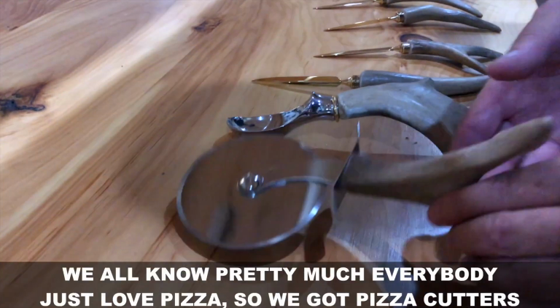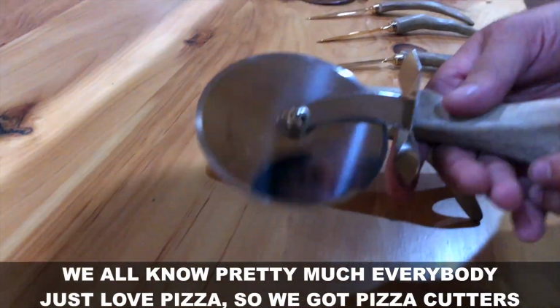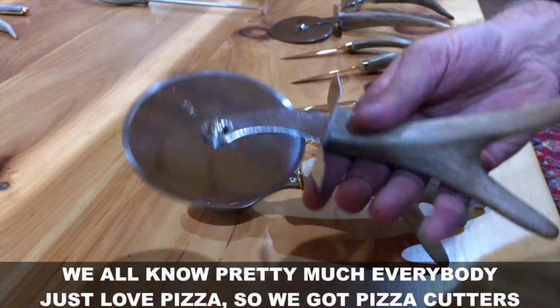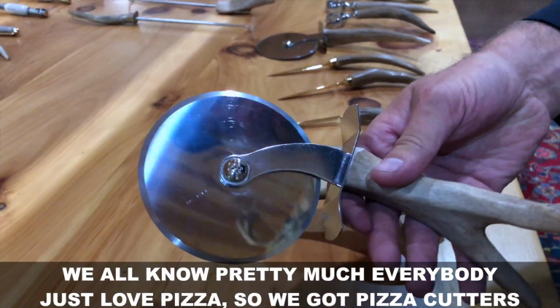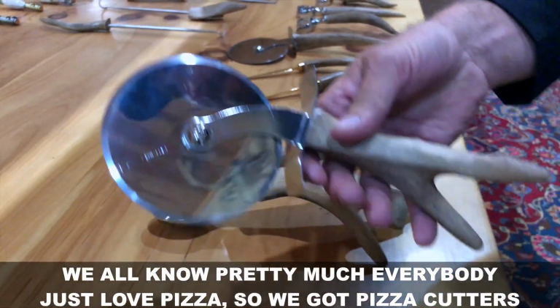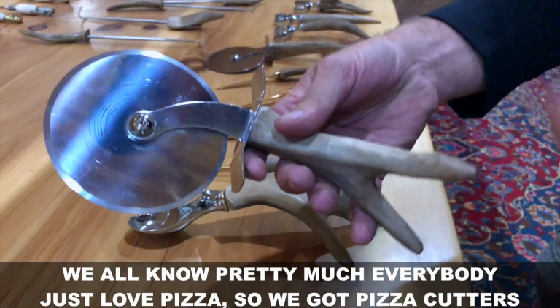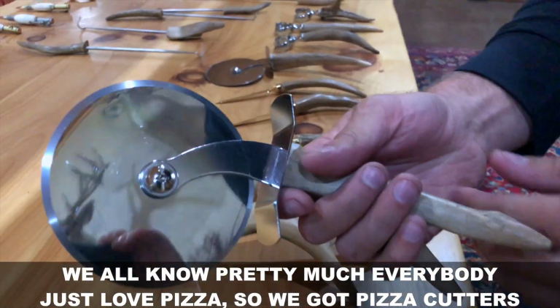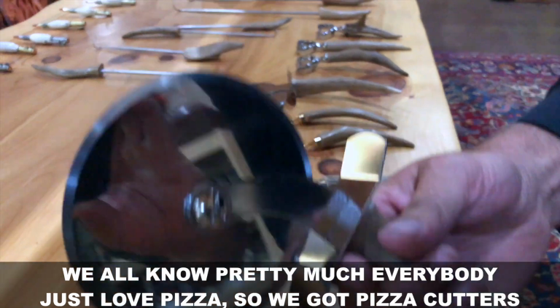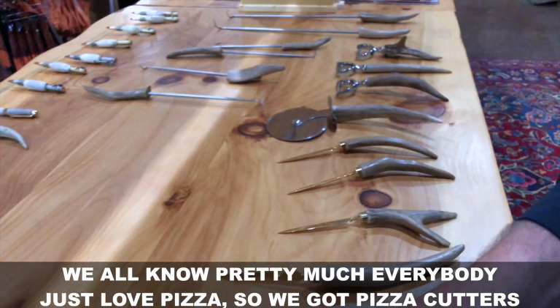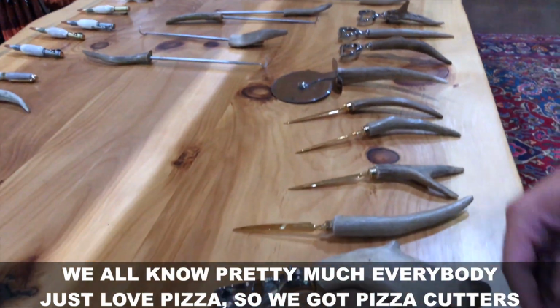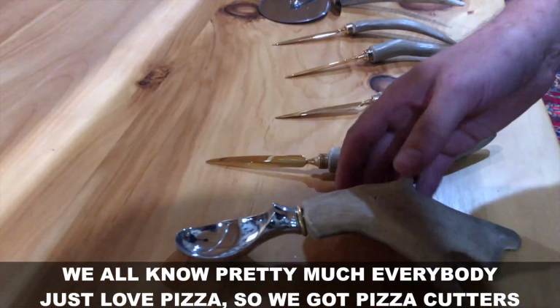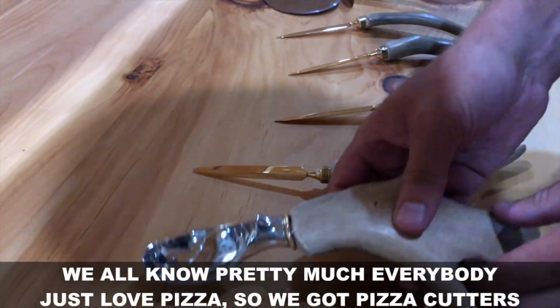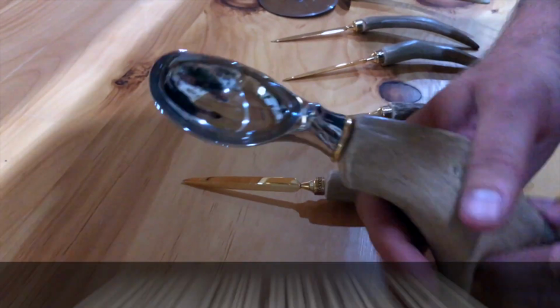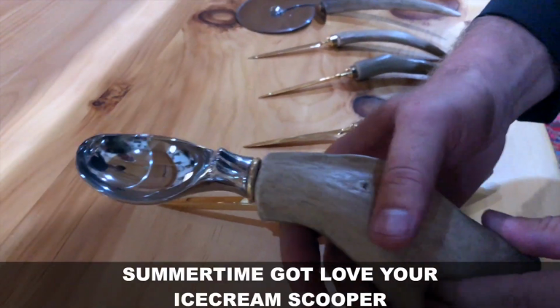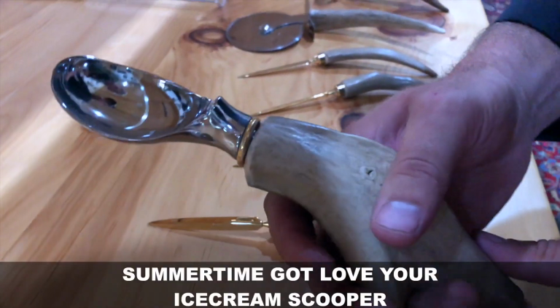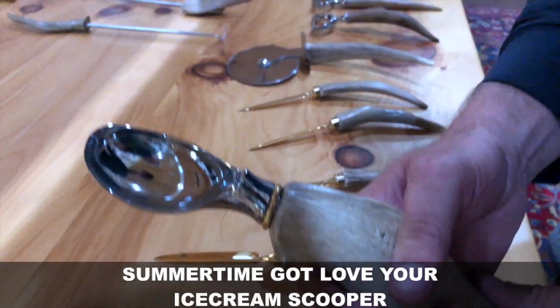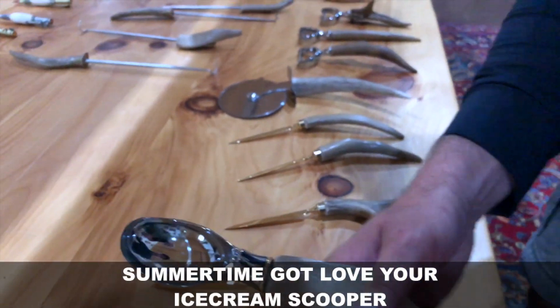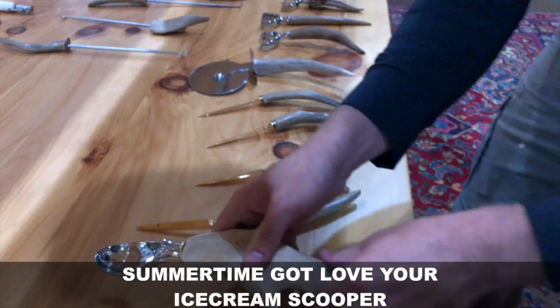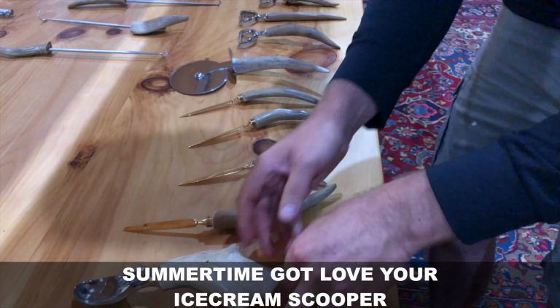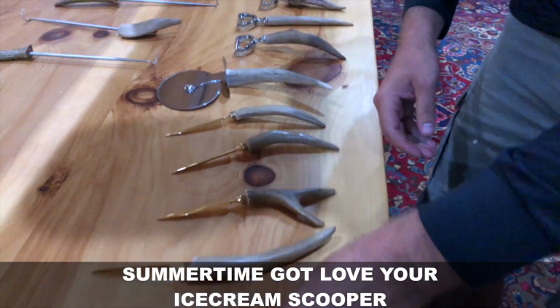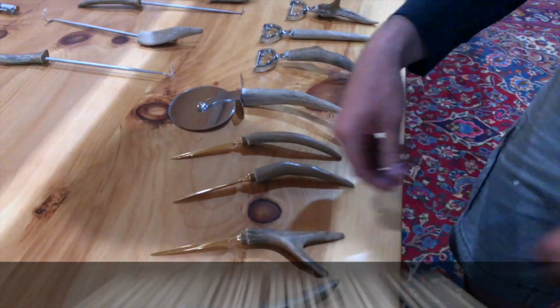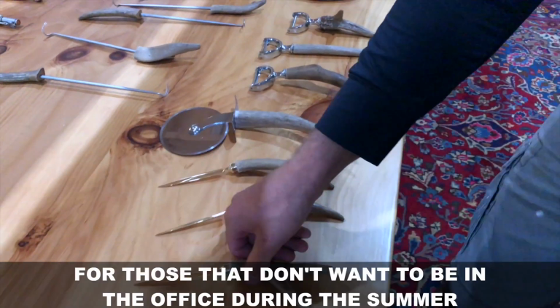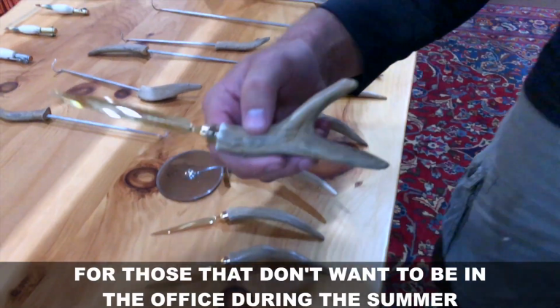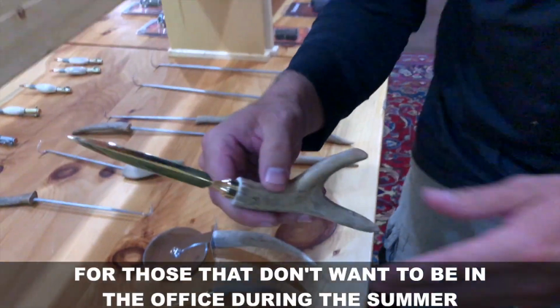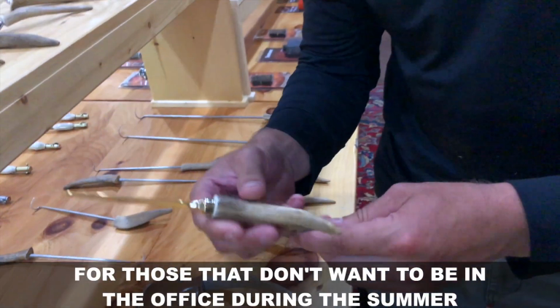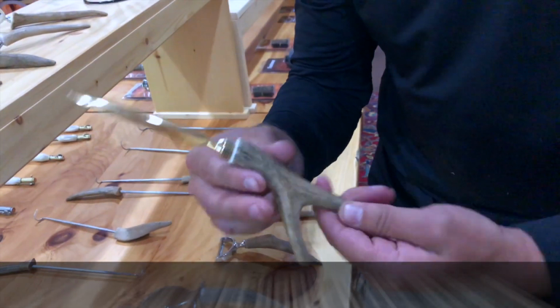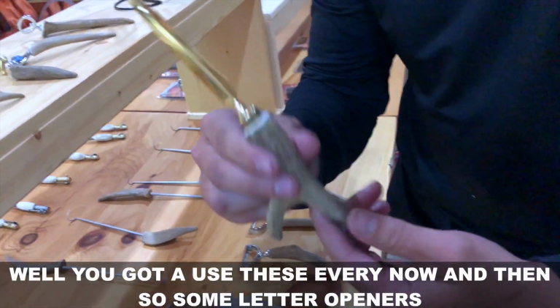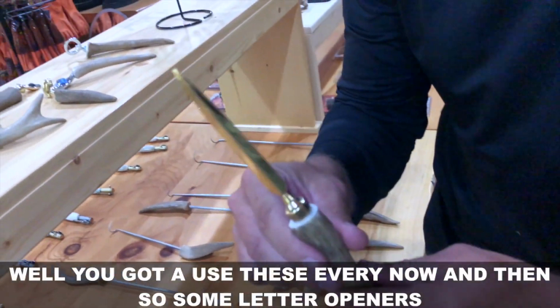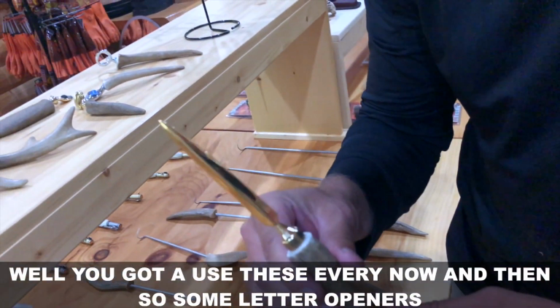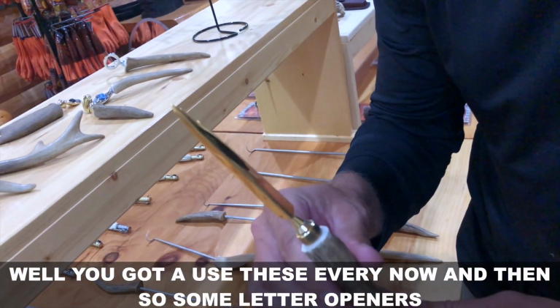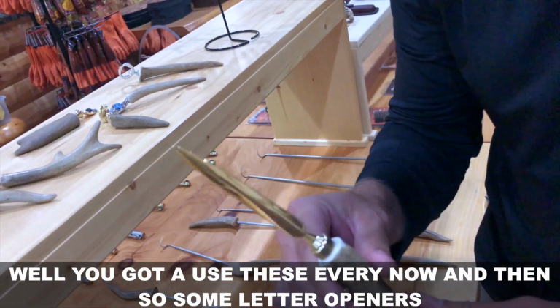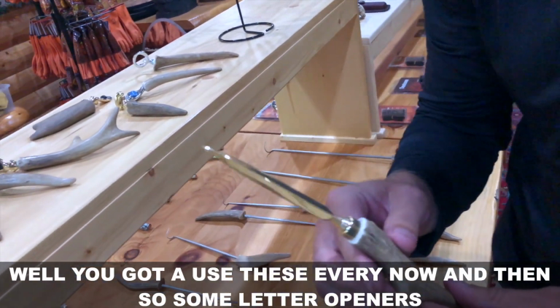We all know pretty much everybody just loves pizza, so we got pizza cutters. Summertime — gotta love your ice cream scooper. For those that don't want to be in the office during the summer, well you got to use these every now and then — so some letter openers.